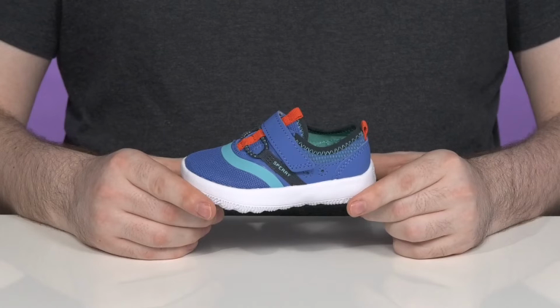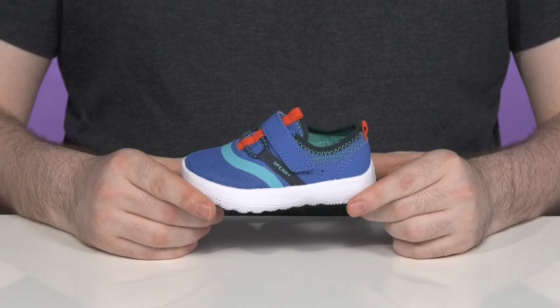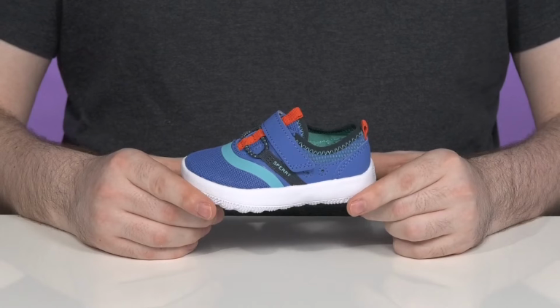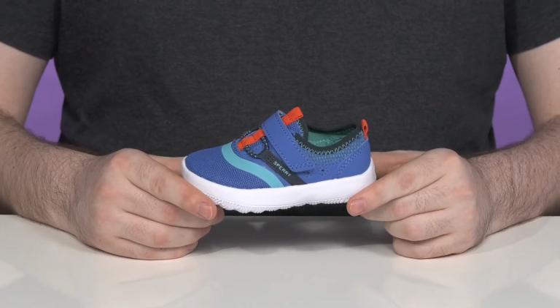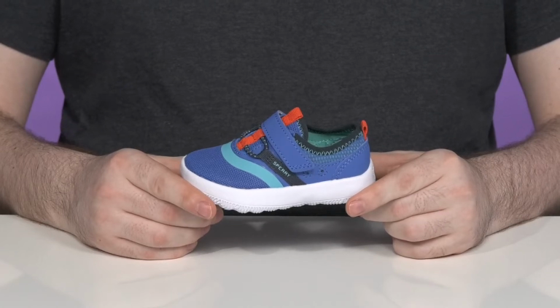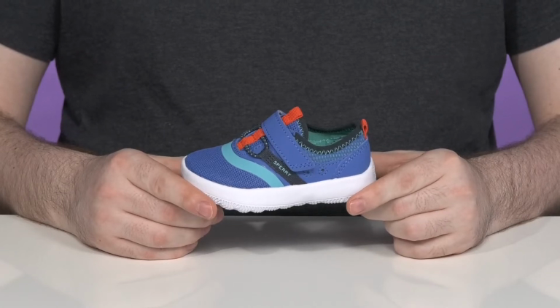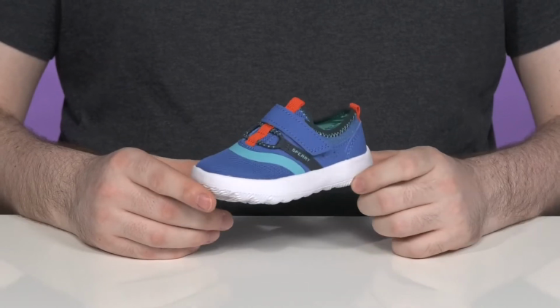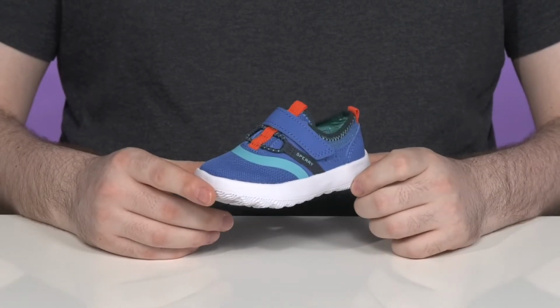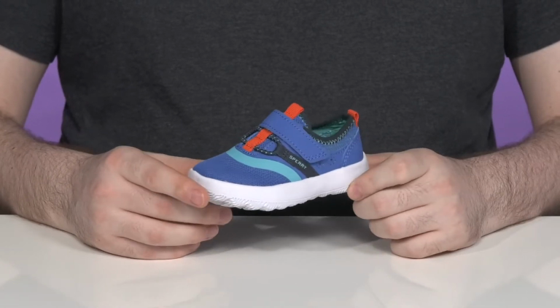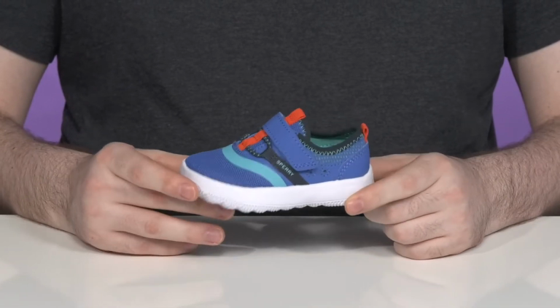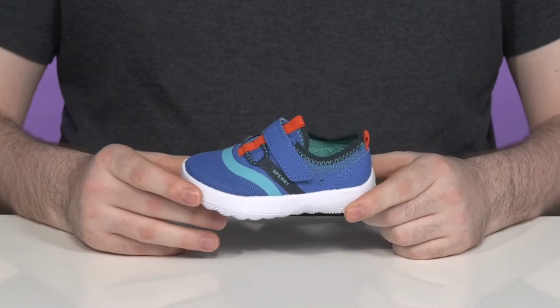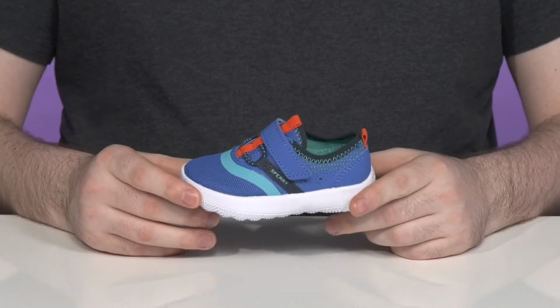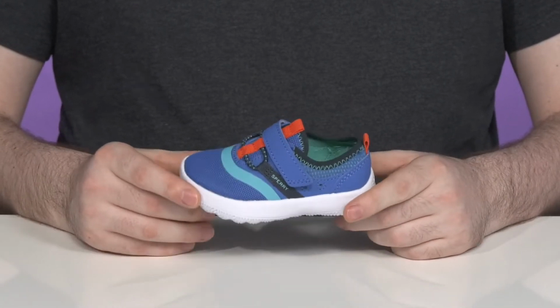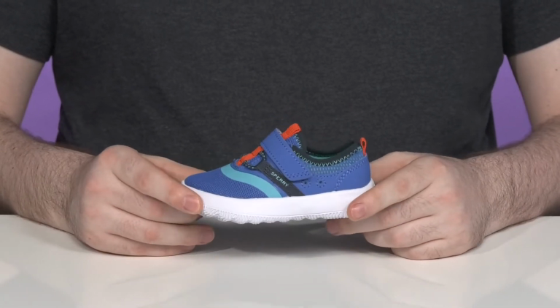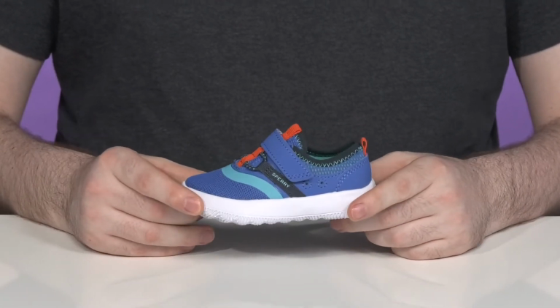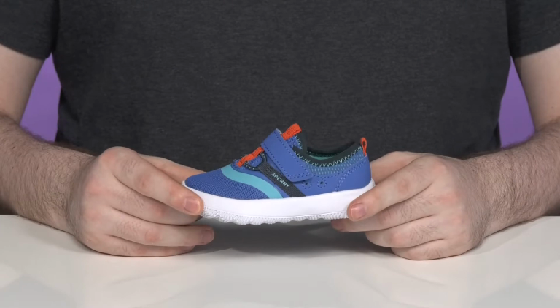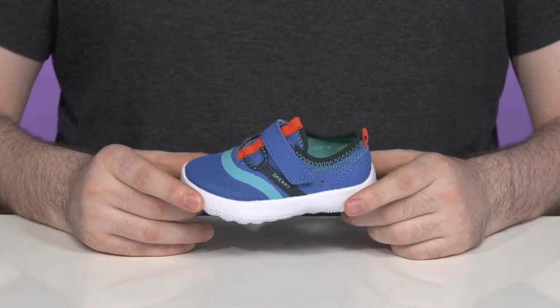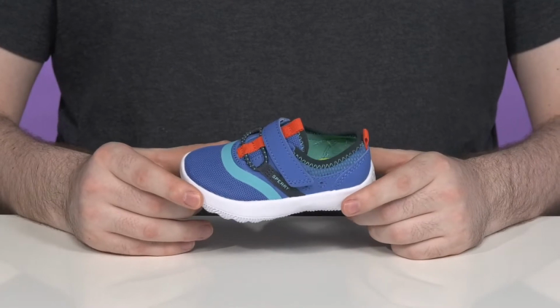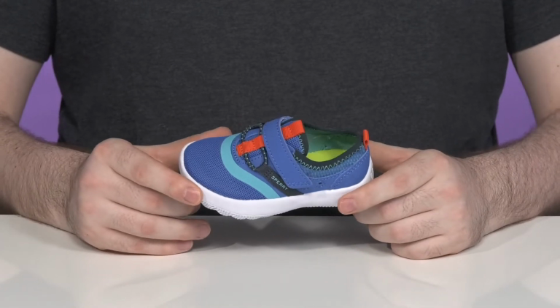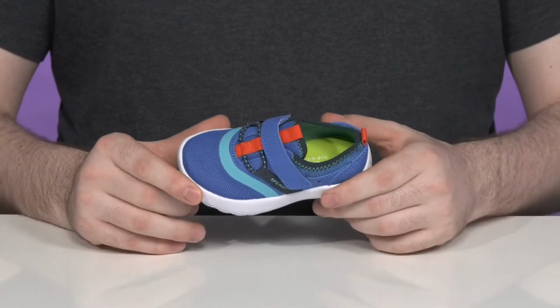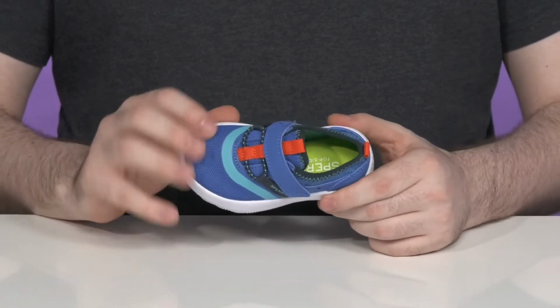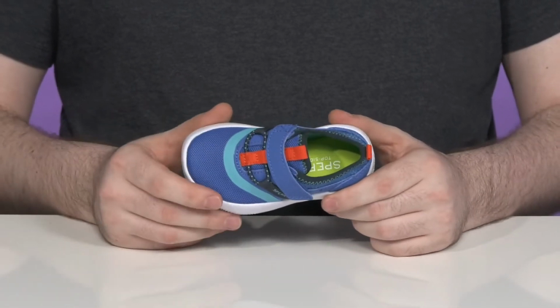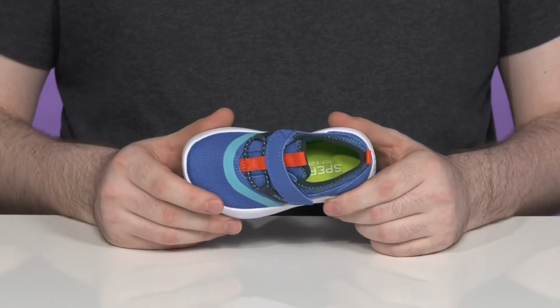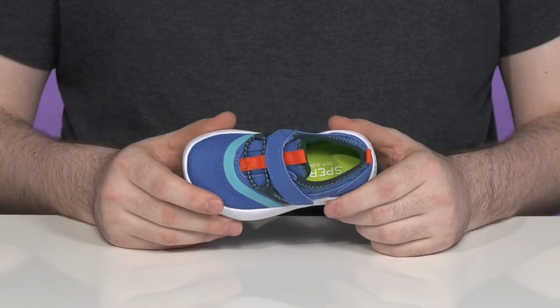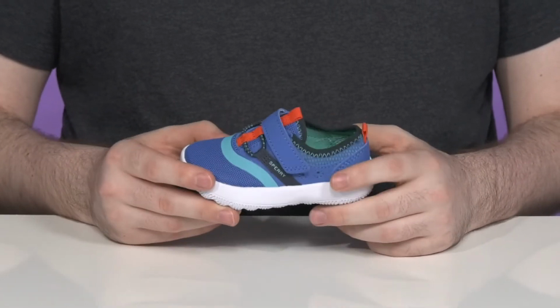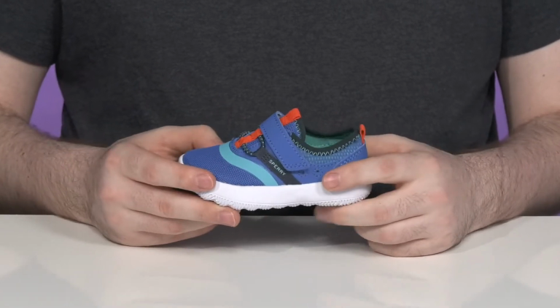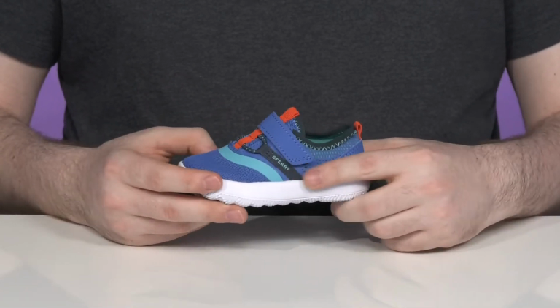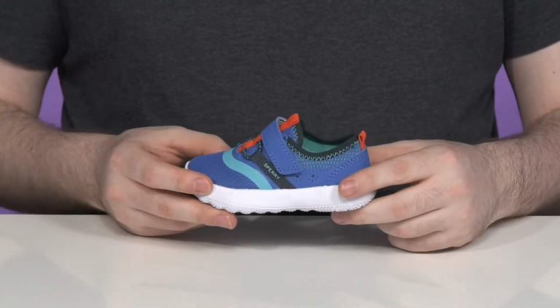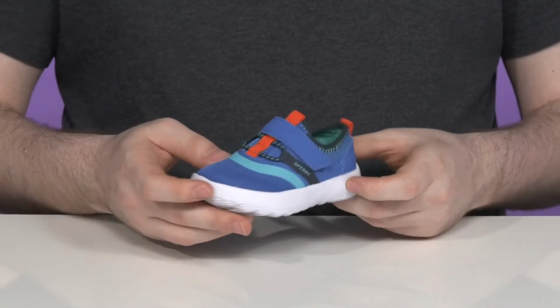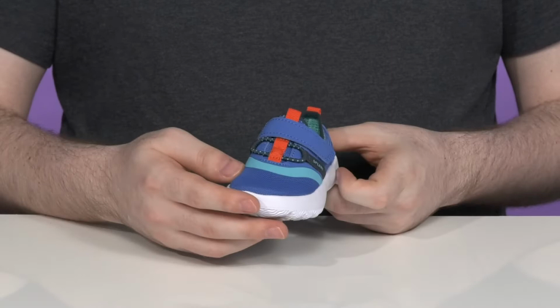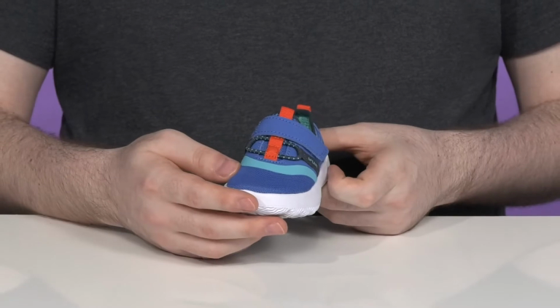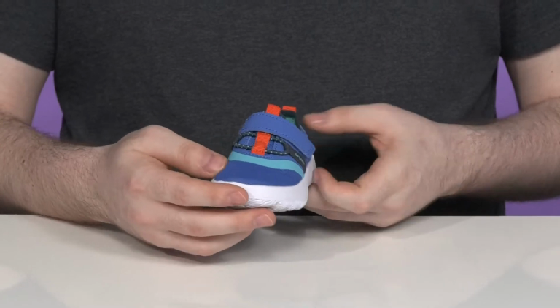Keep them stylish and comfortable this summer with this fun silhouette from Sperry. This super brightly colored warm weather style is made with a breathable mesh upper that has synthetic leather overlays adding strength.